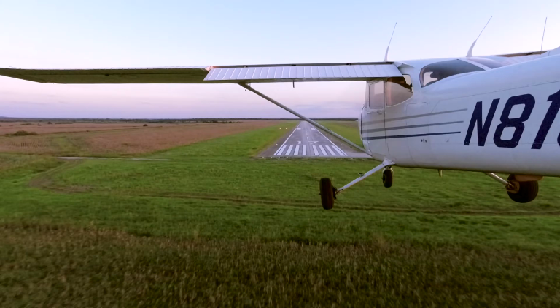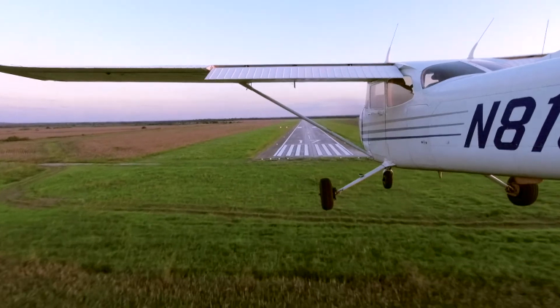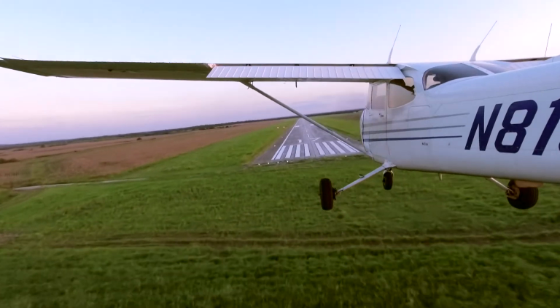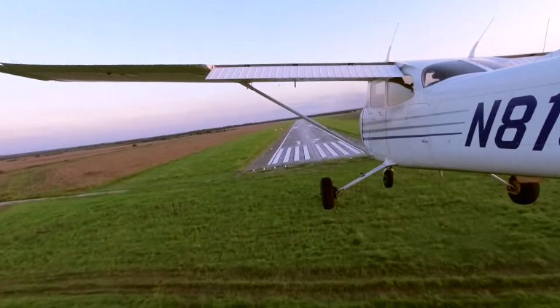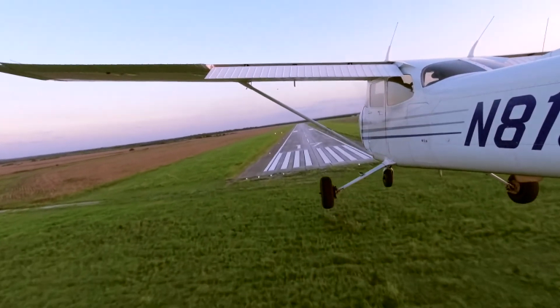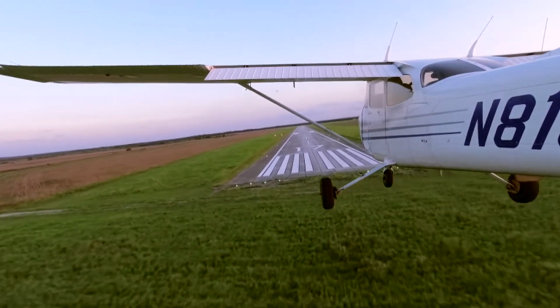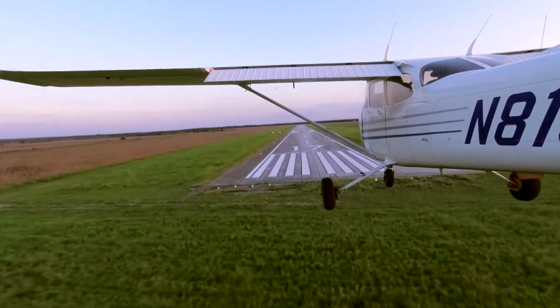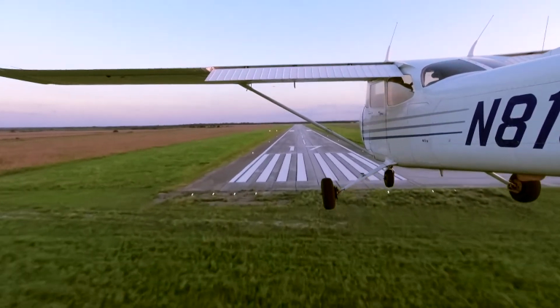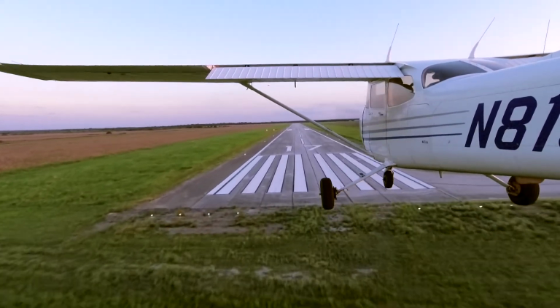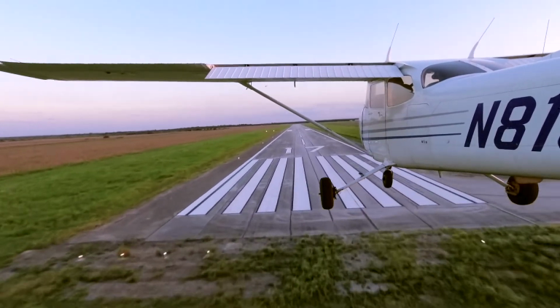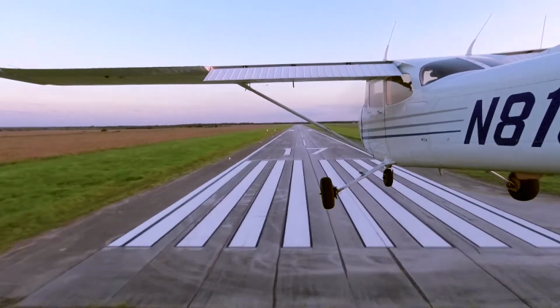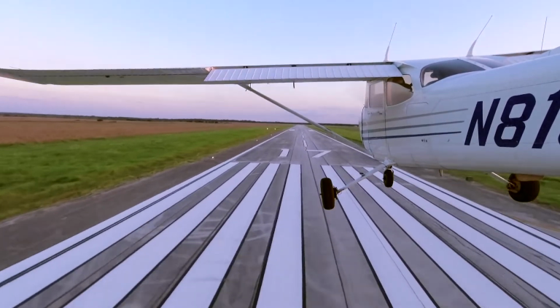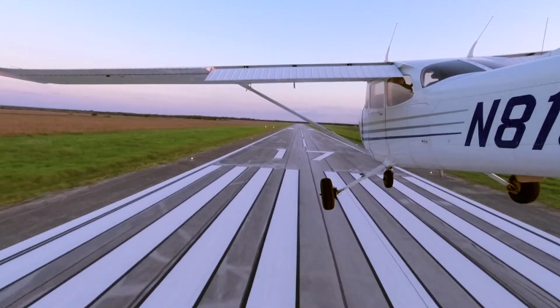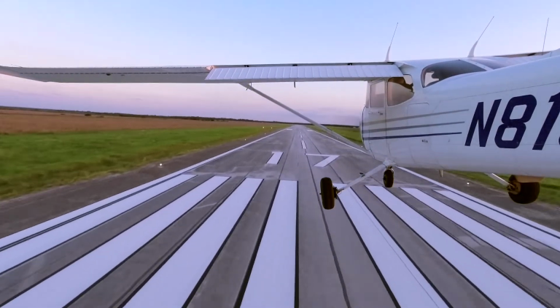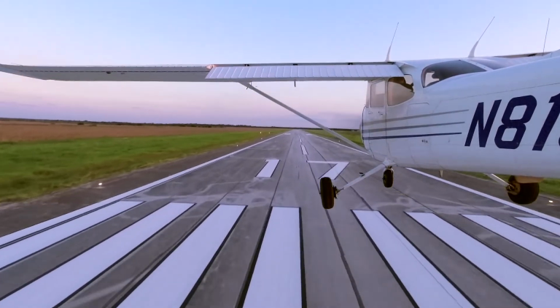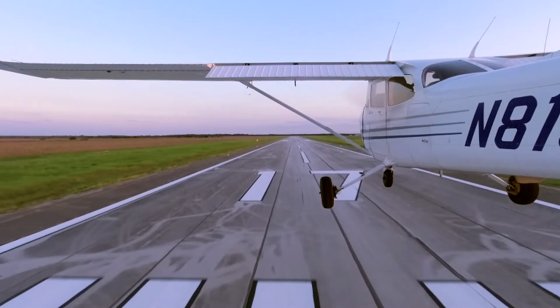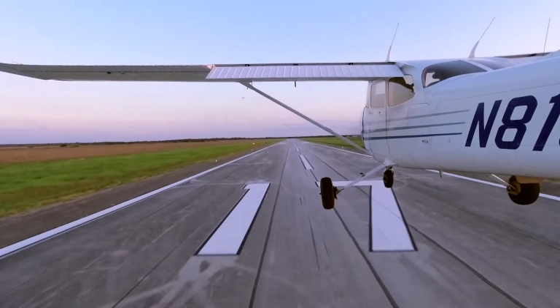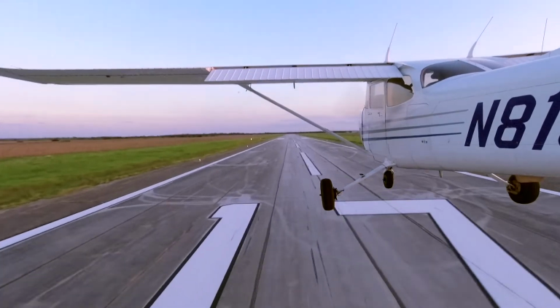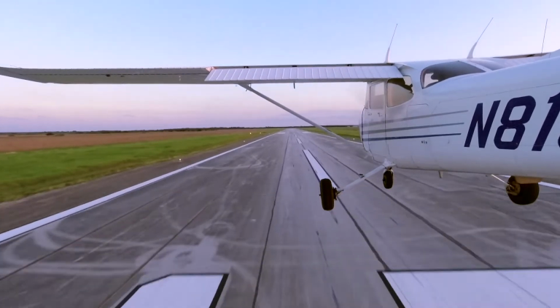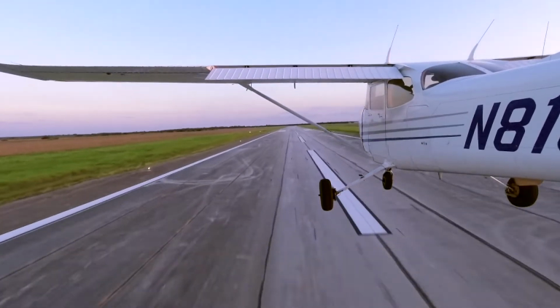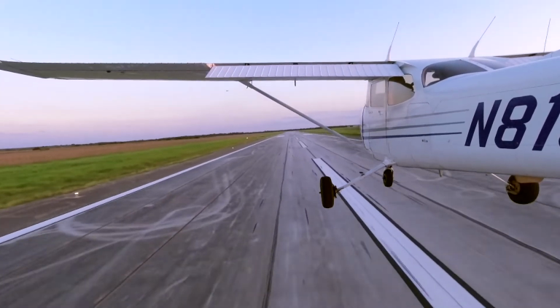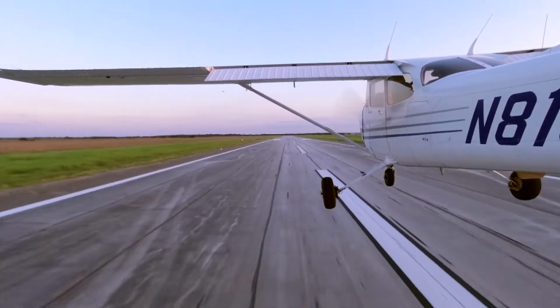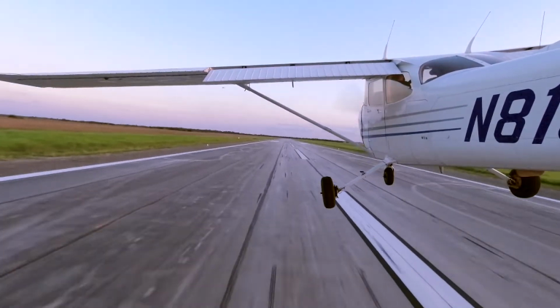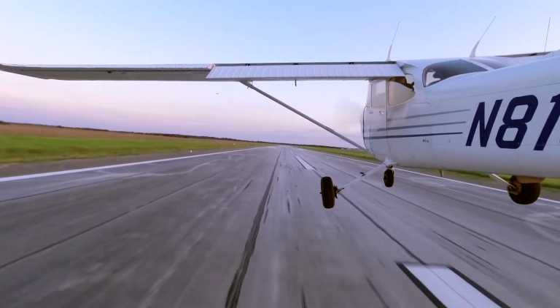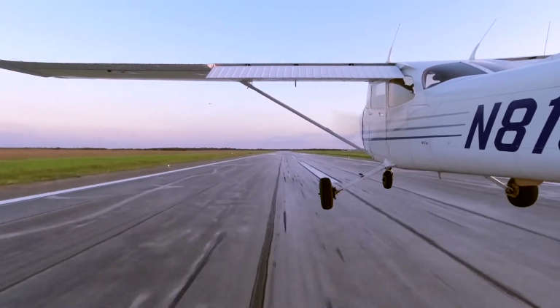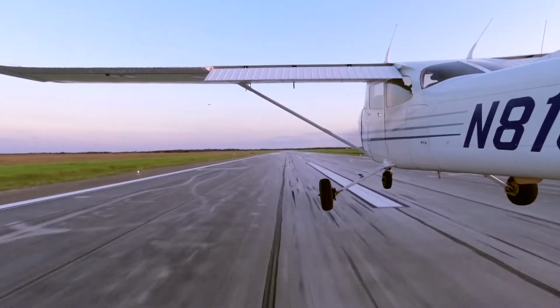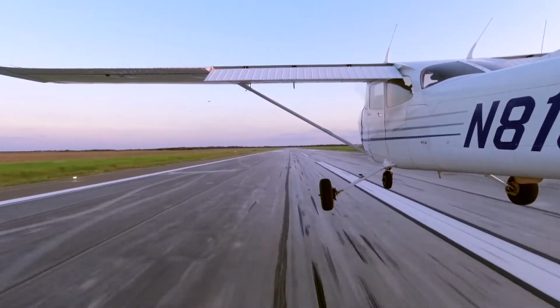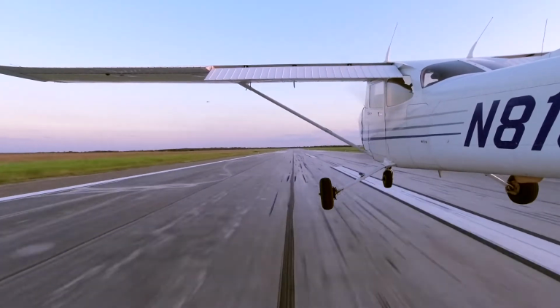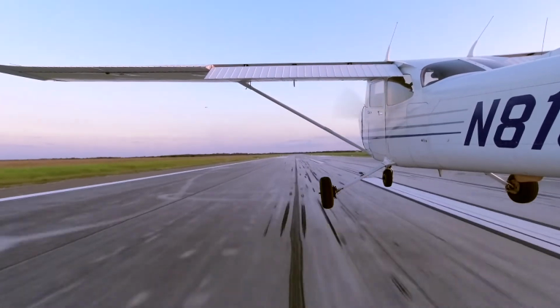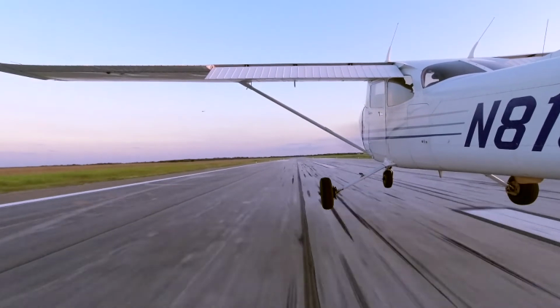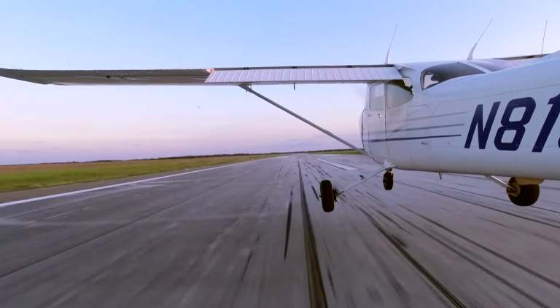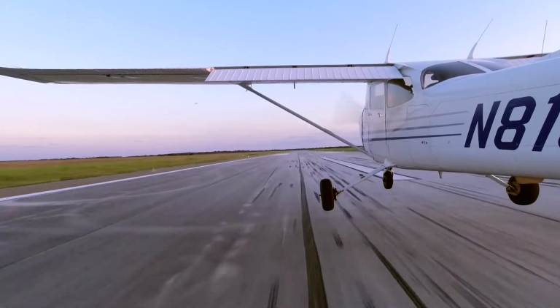While the turbulence had dissipated enough for me to maintain control of the airplane, the rolling forces trying to lift my right wing were significant and required immediate correction.